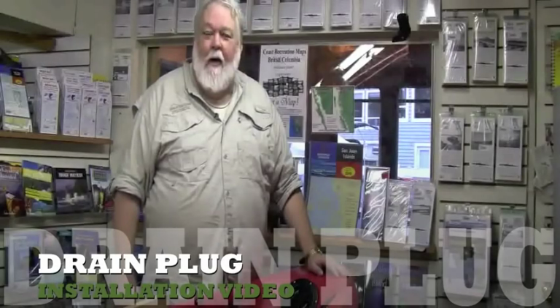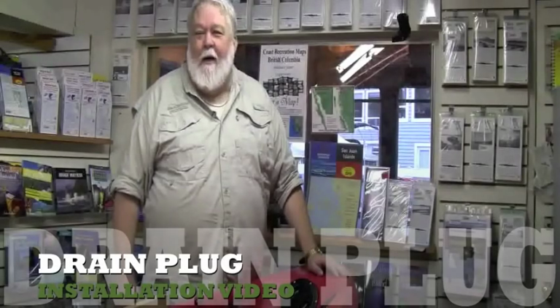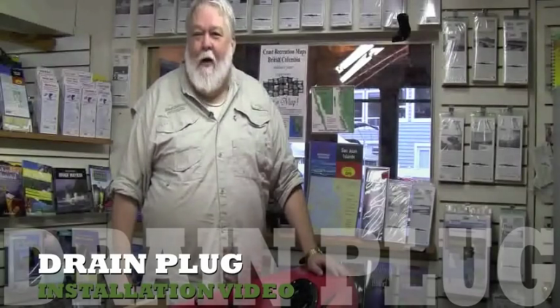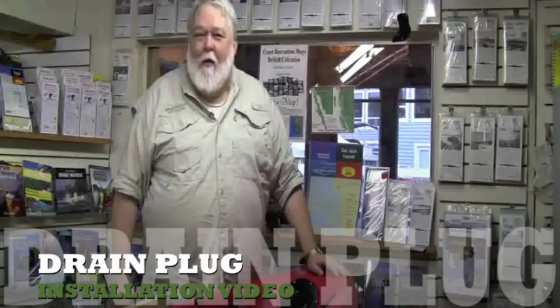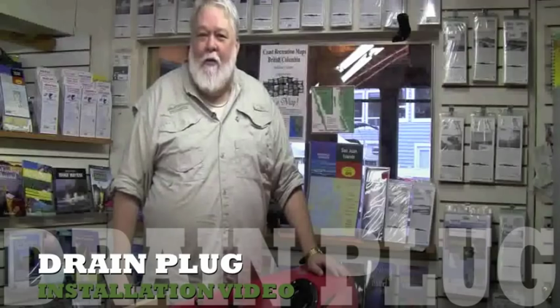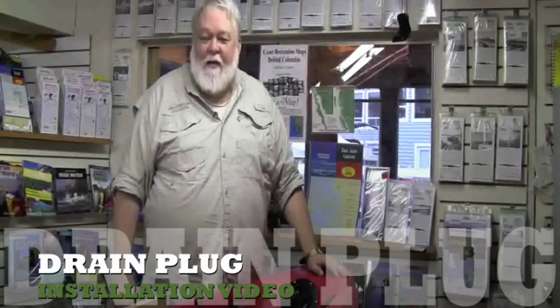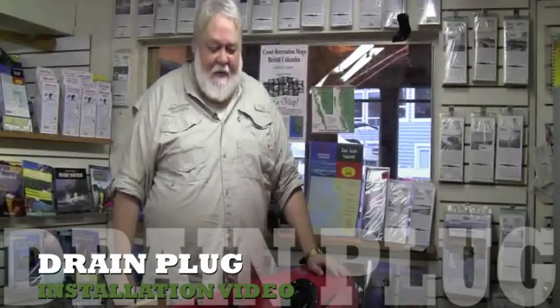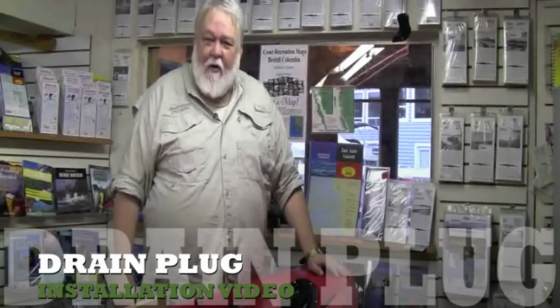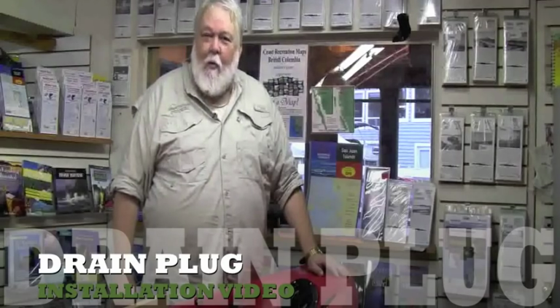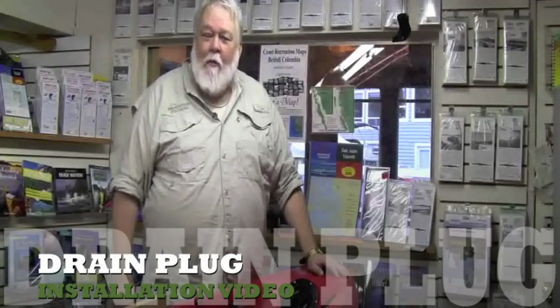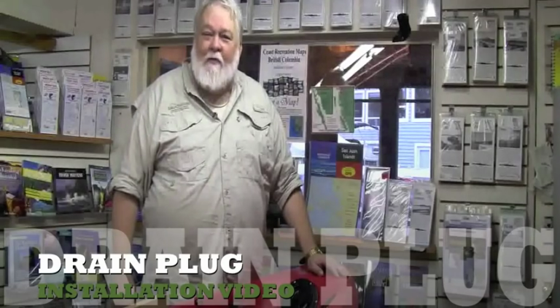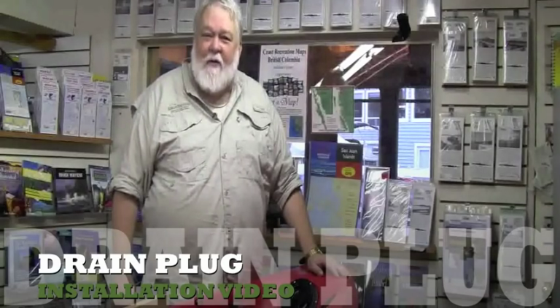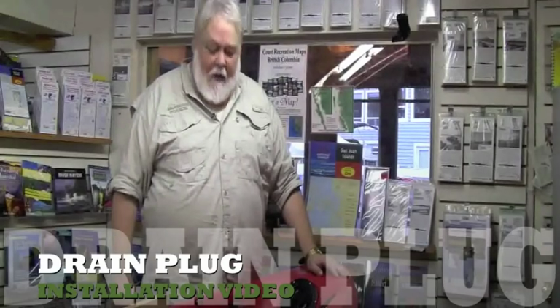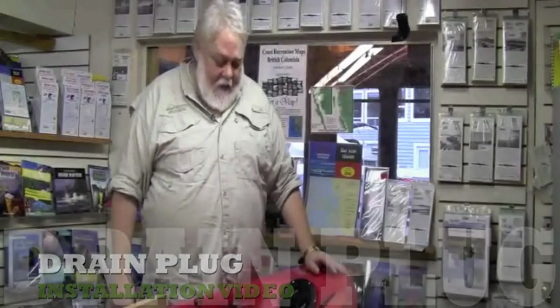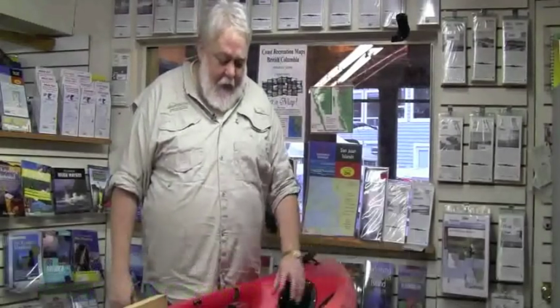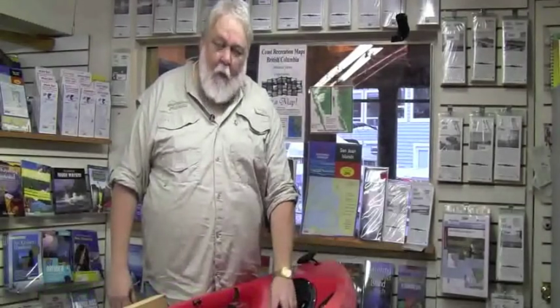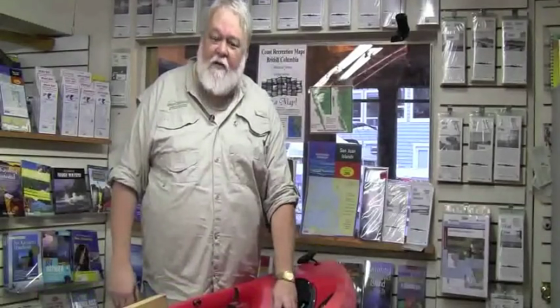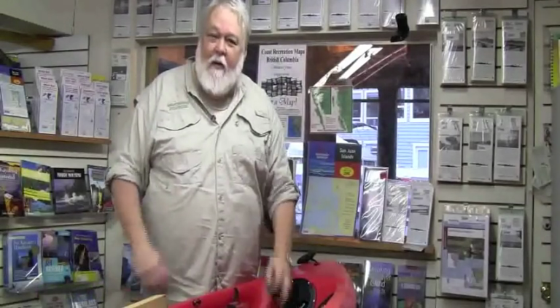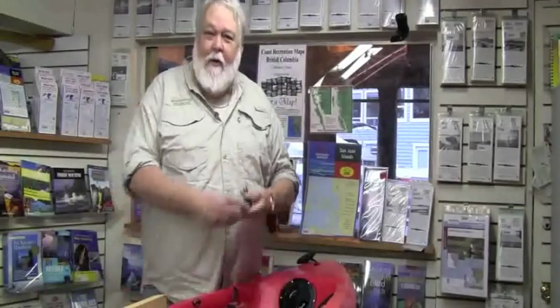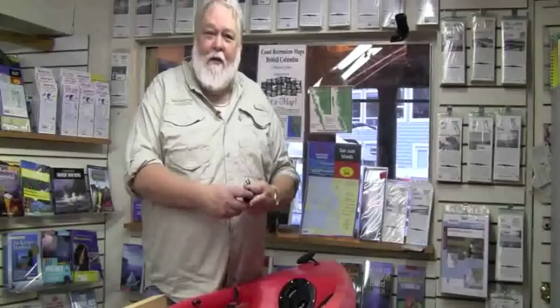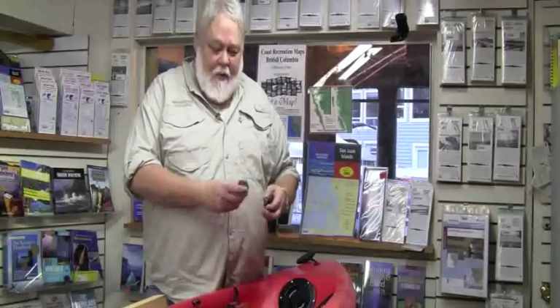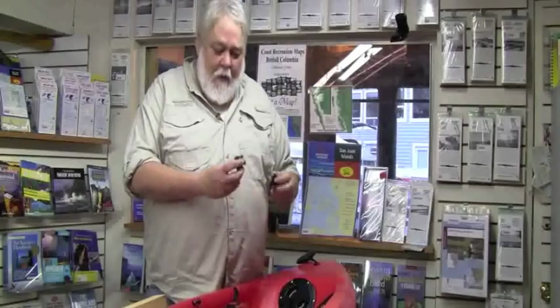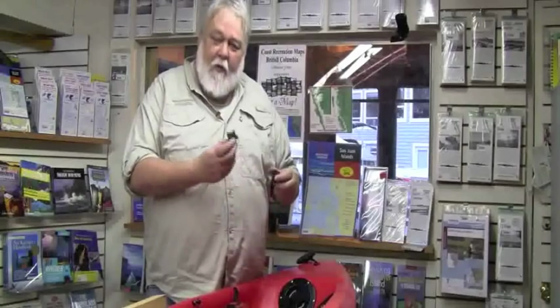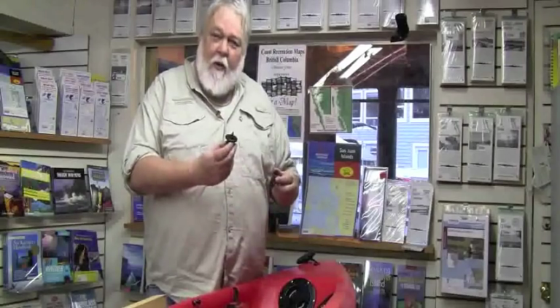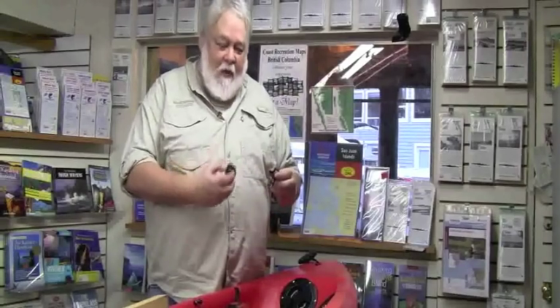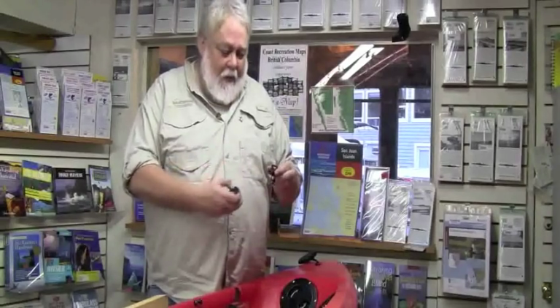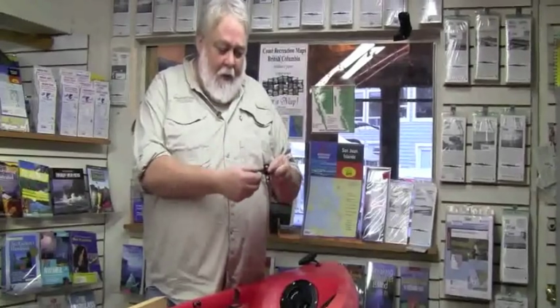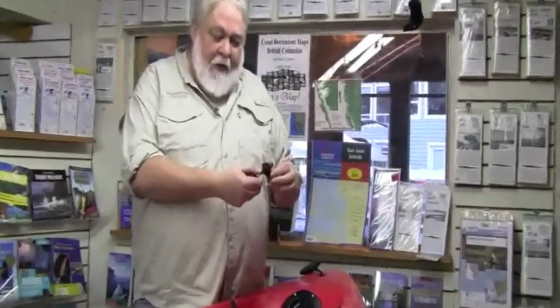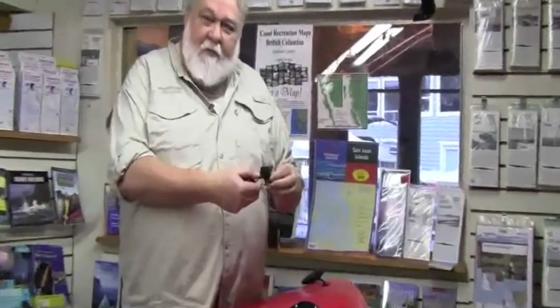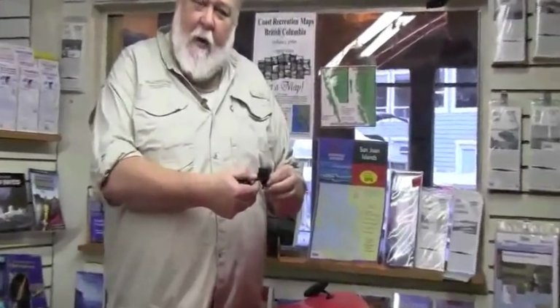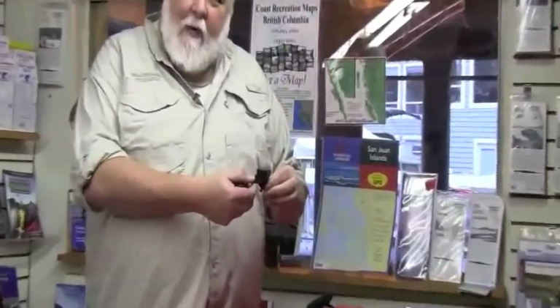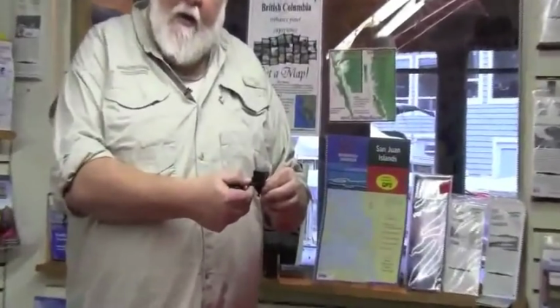Hi, Ryan here with Select Designs, your hardware and repair solution. Today we're going to install drain plugs. We have both our press fit and screw mount drain plugs.